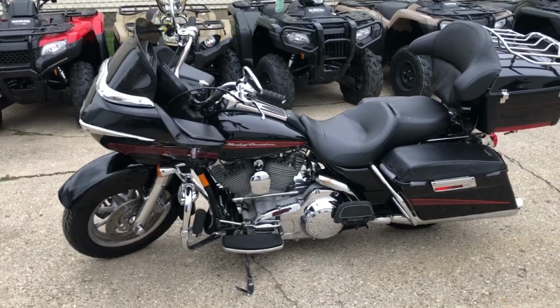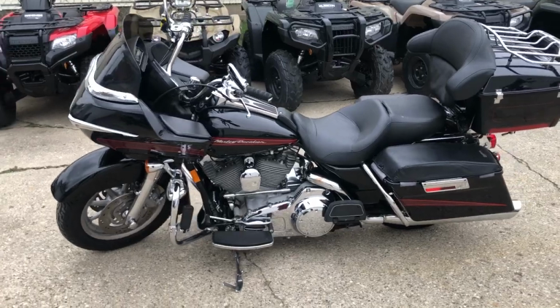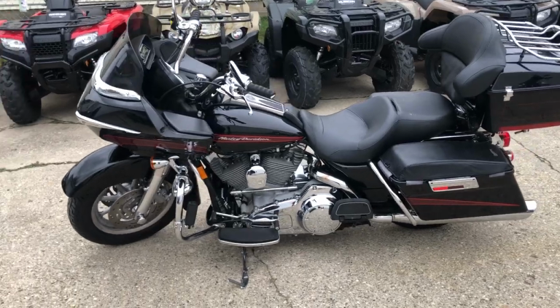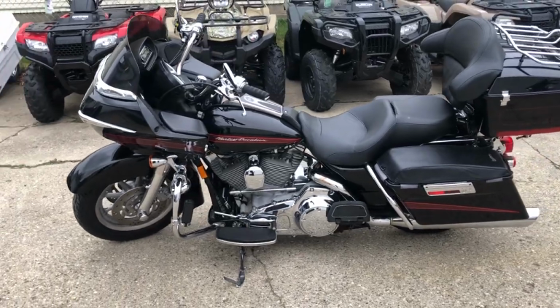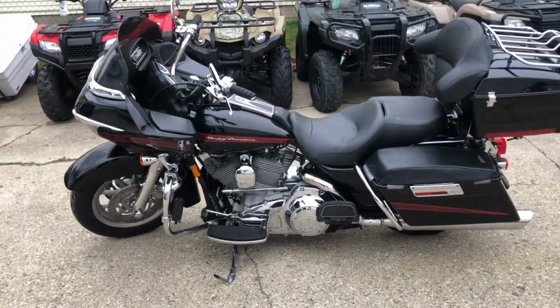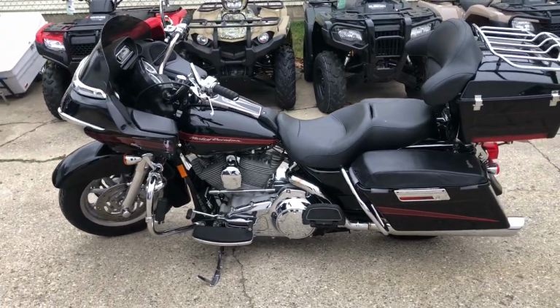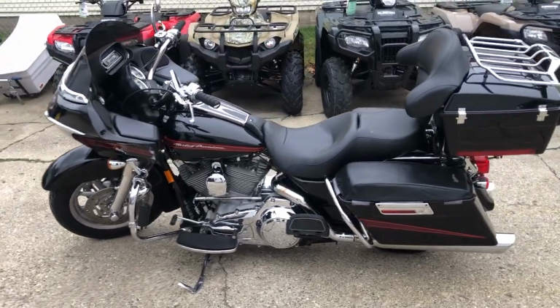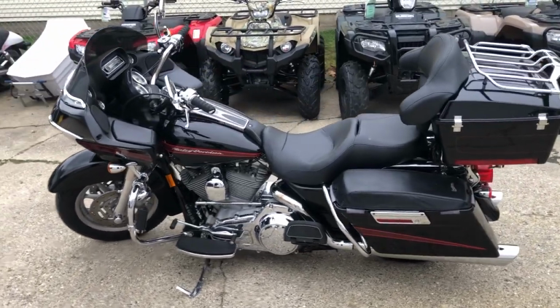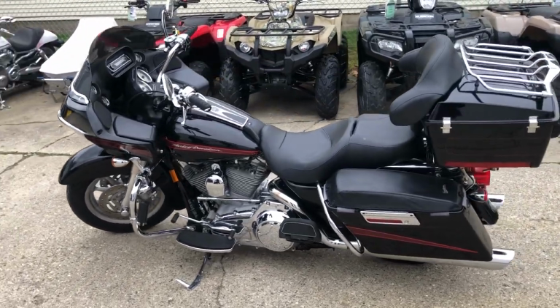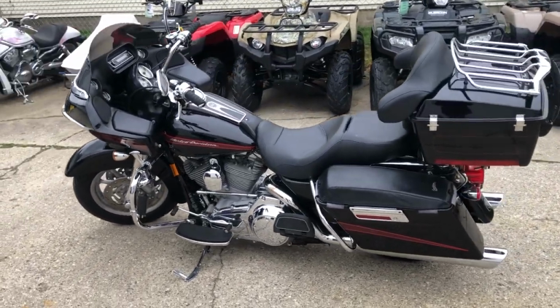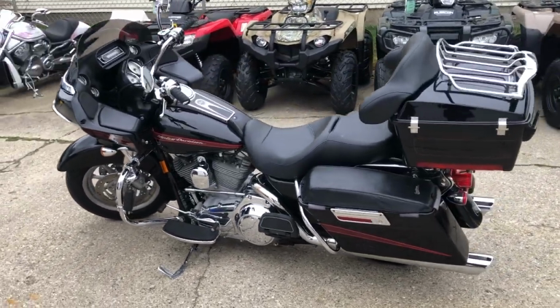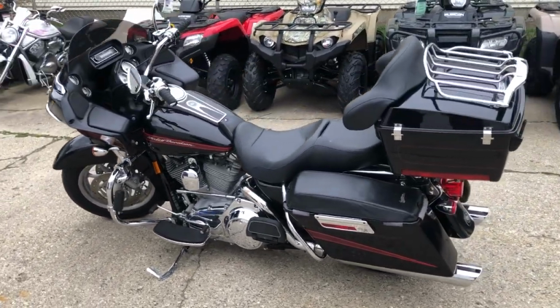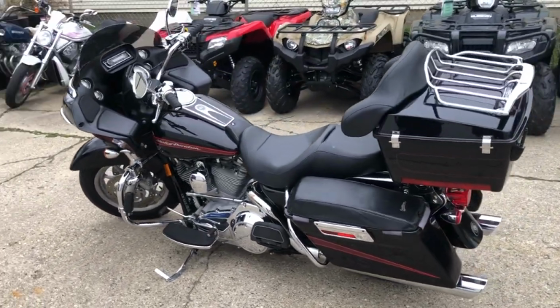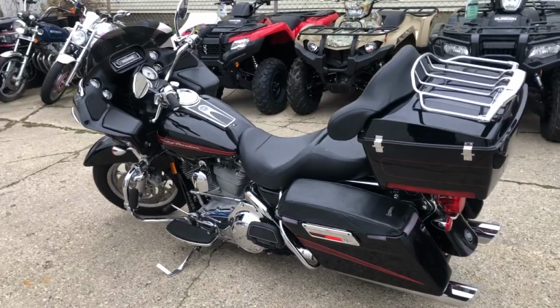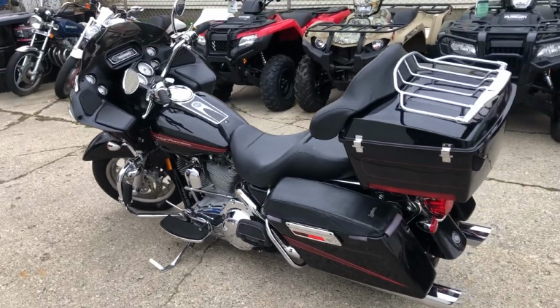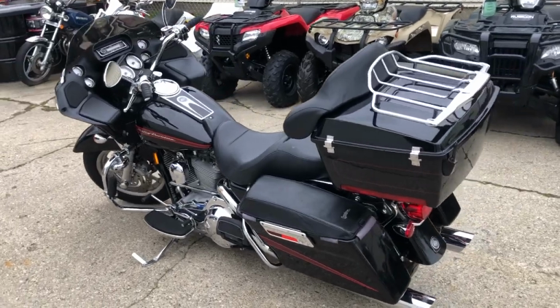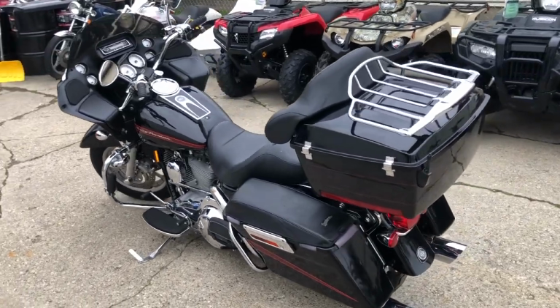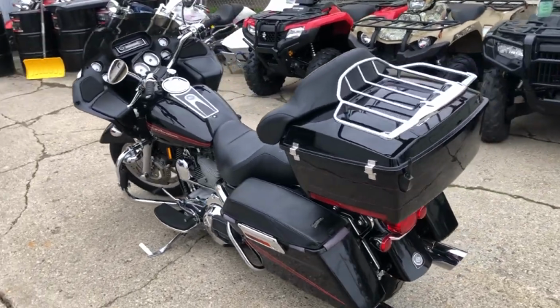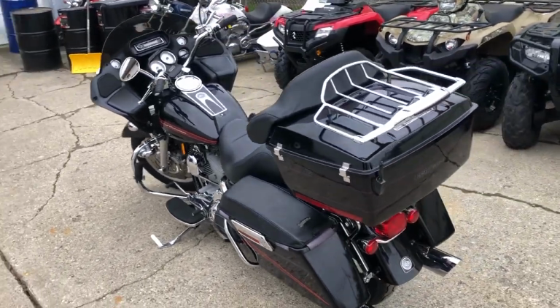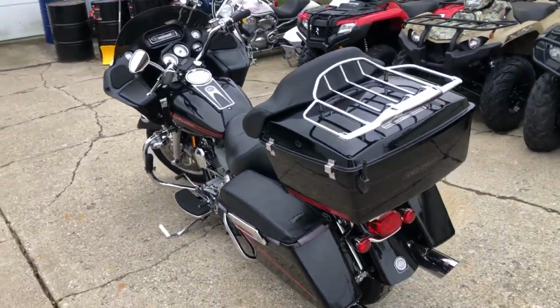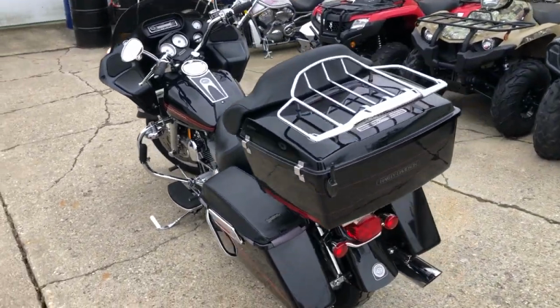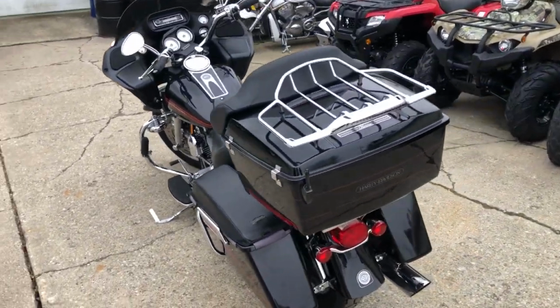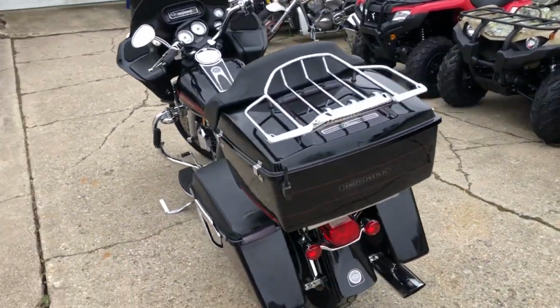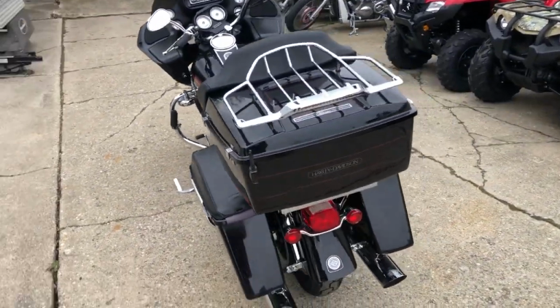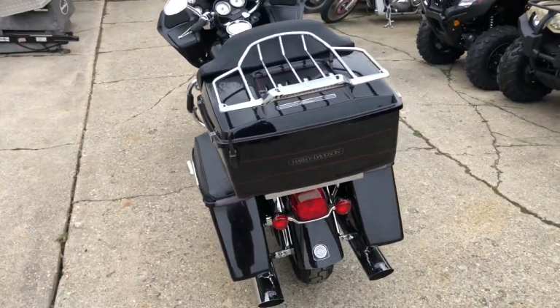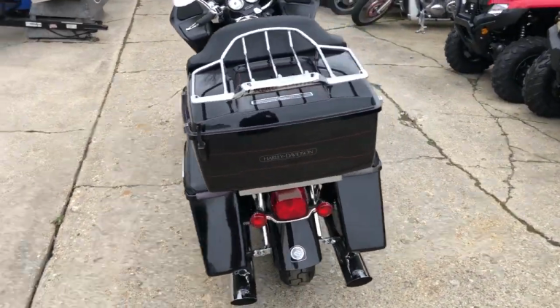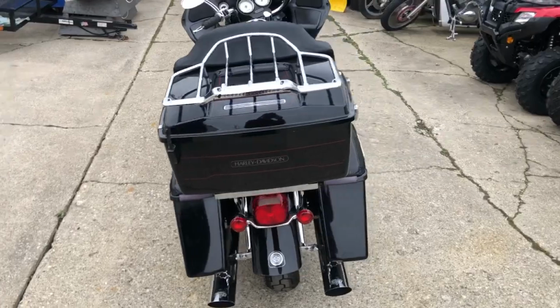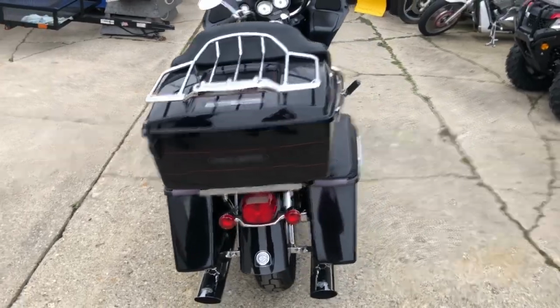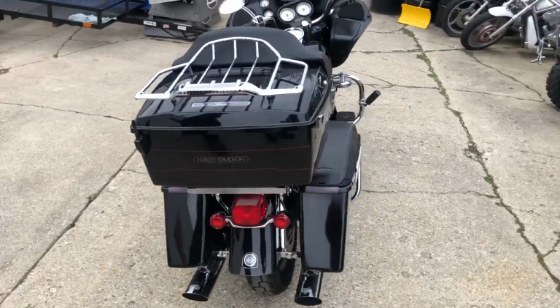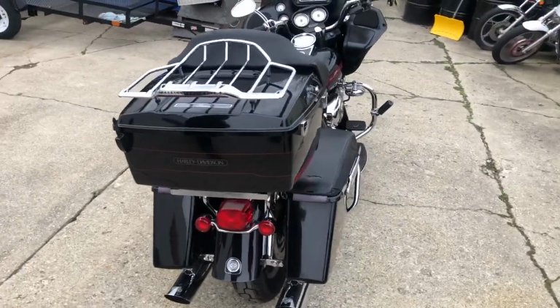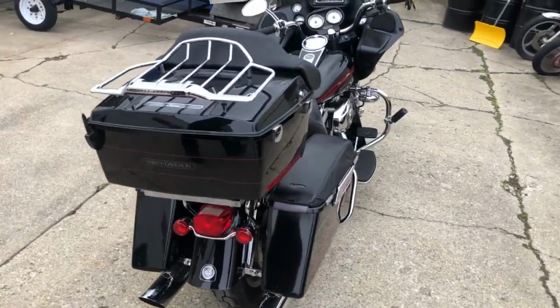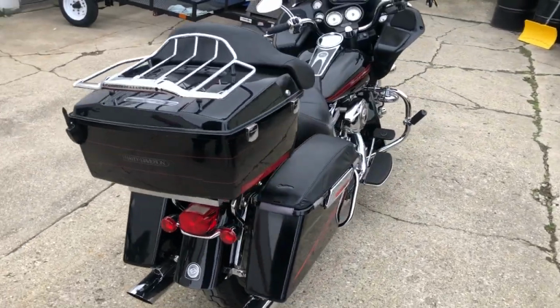It's got chrome front end, chrome levers, chrome switch houses, chrome all over the motor, and a quick detach trunk. This thing runs strong, everything works the way it should. It could be yours for $7,999.